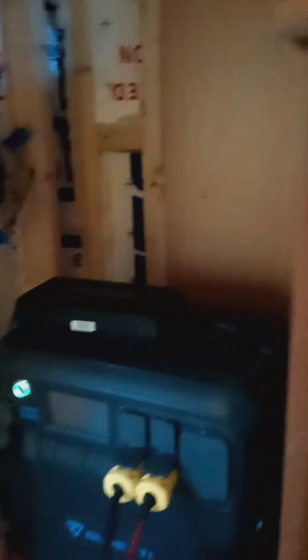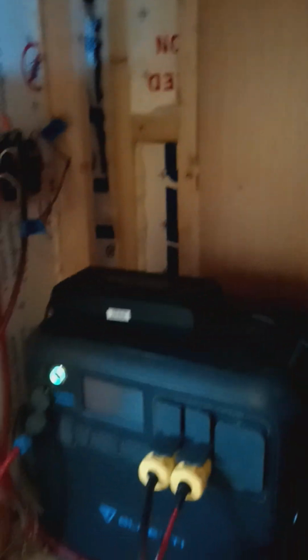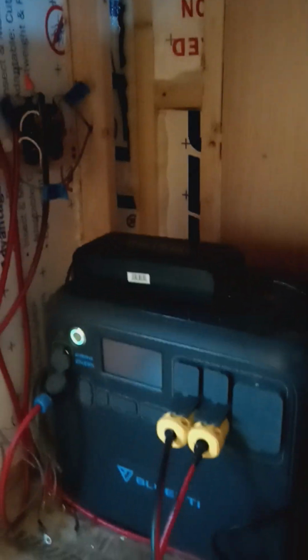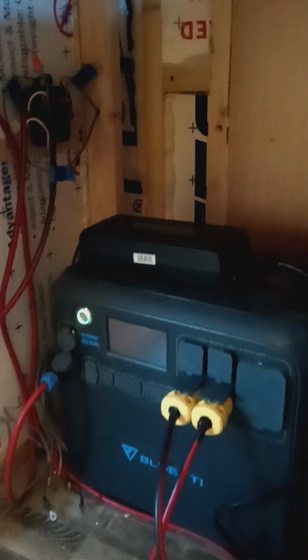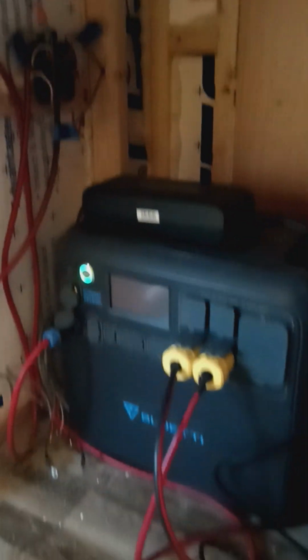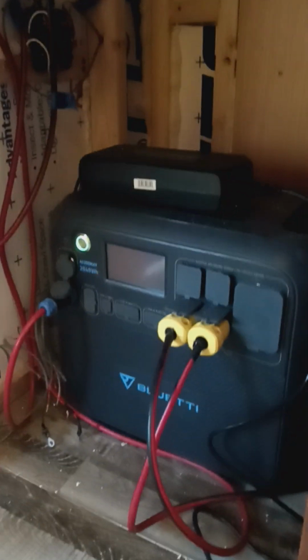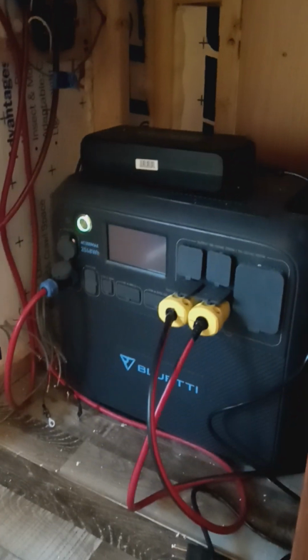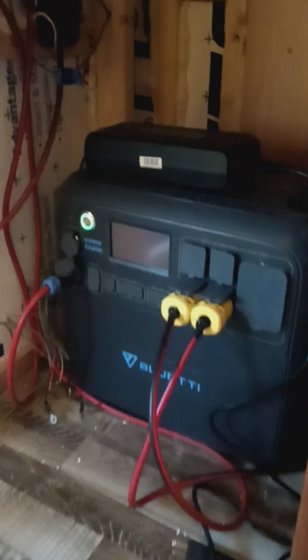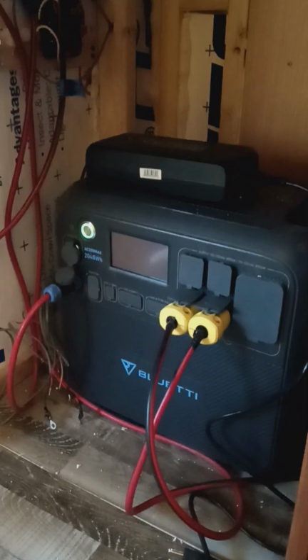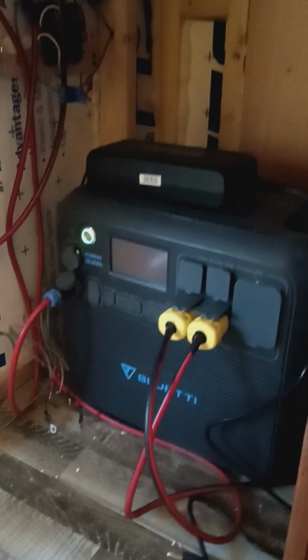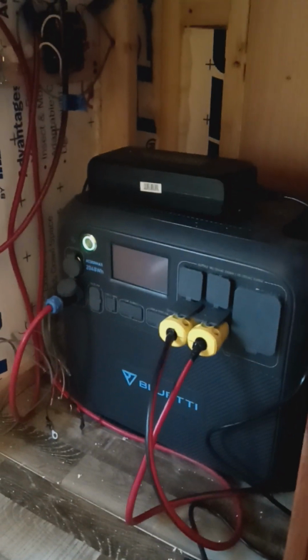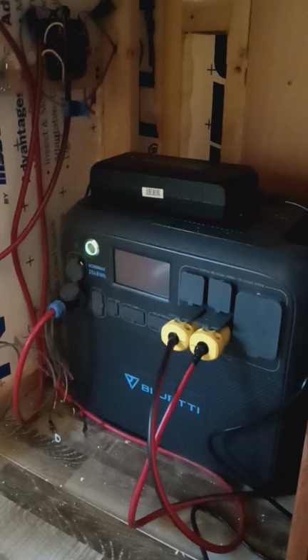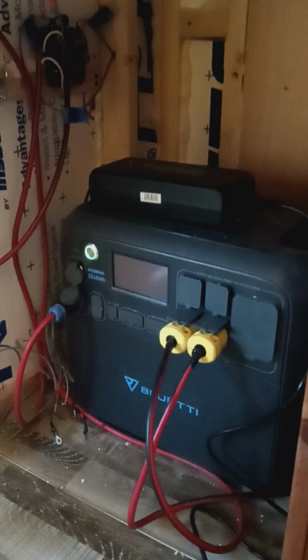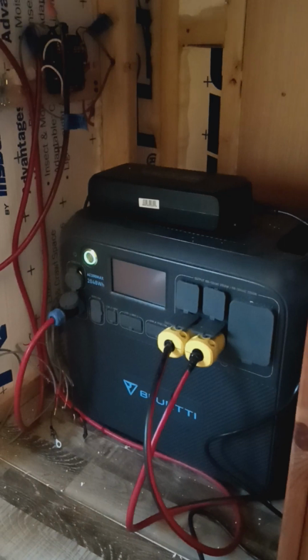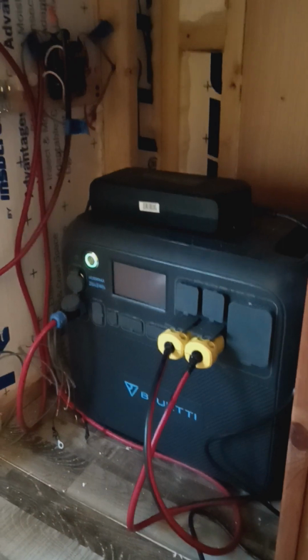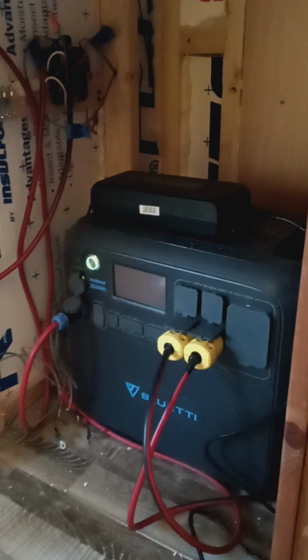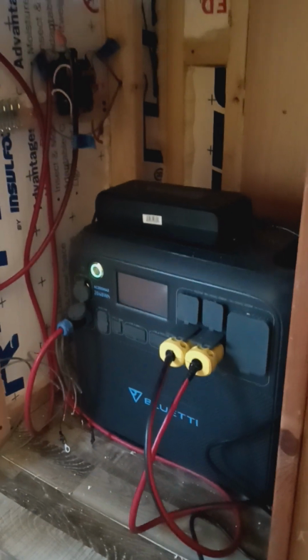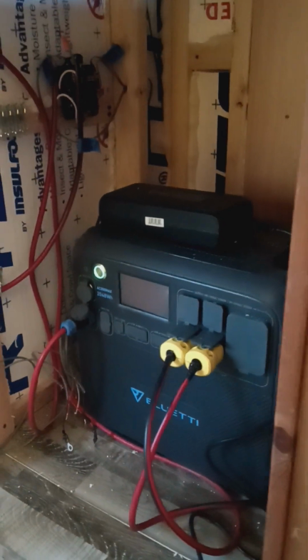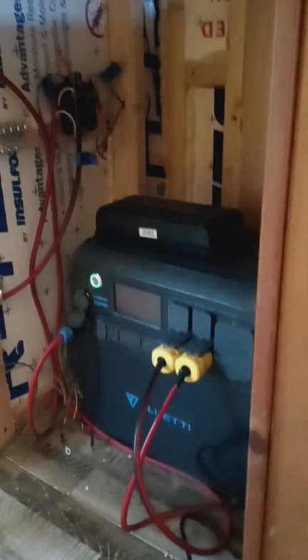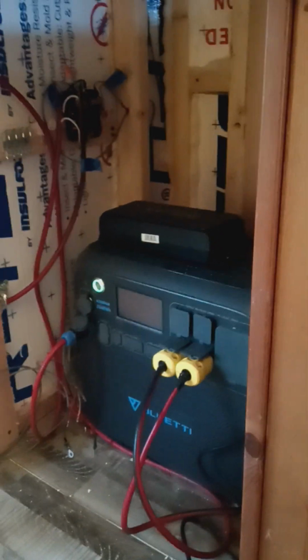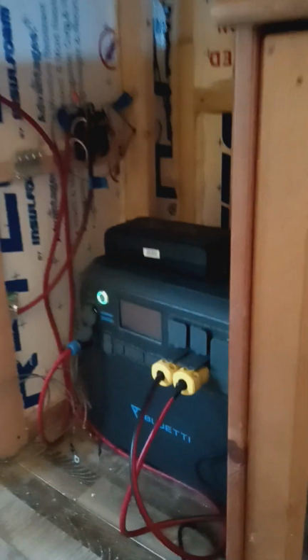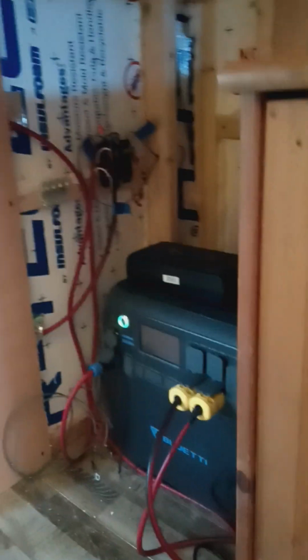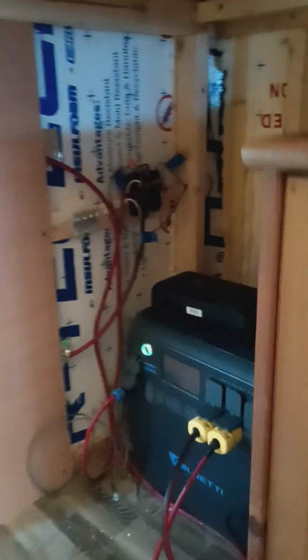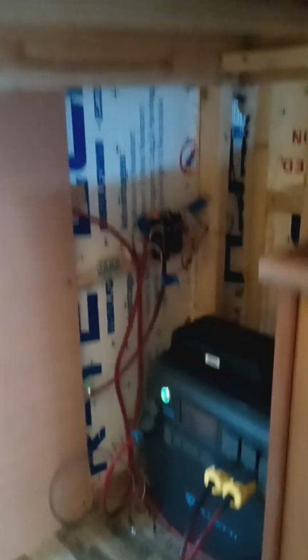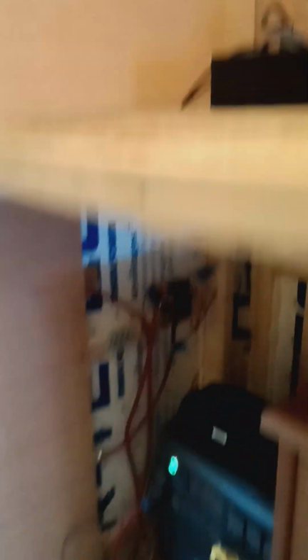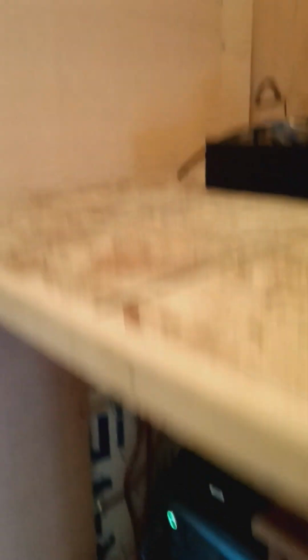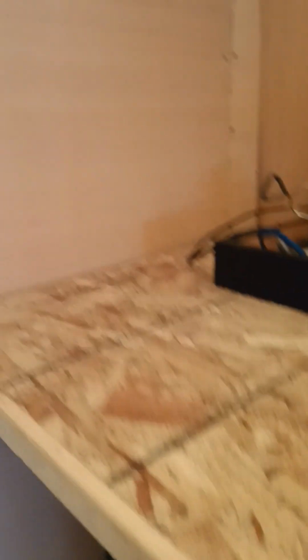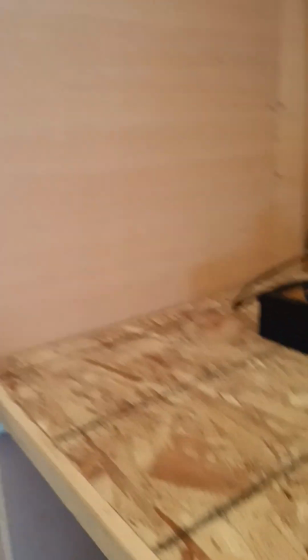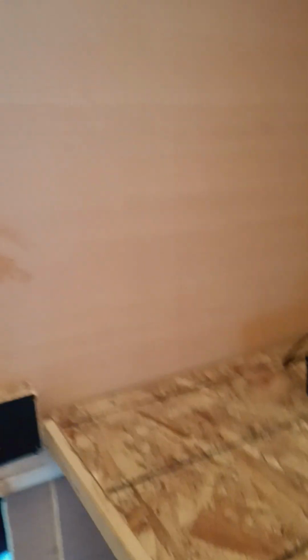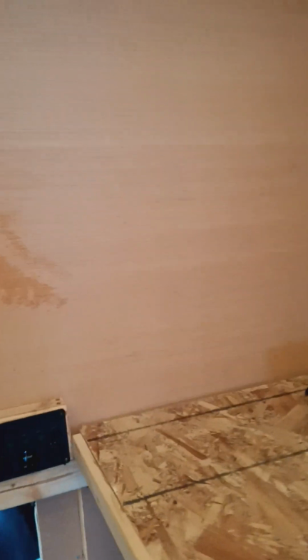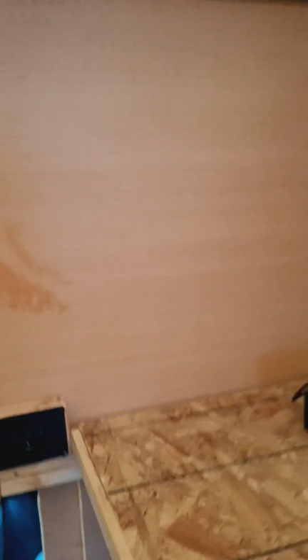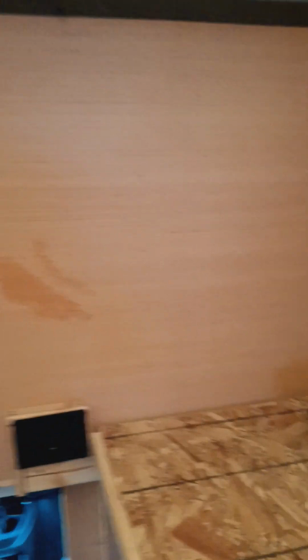And then, of course, my Blue Eddy, which is the power system. Love it. This thing is brilliant. So she's all wired up.